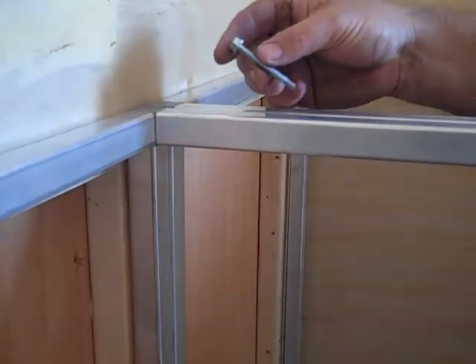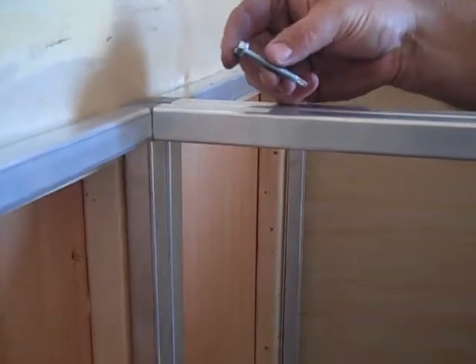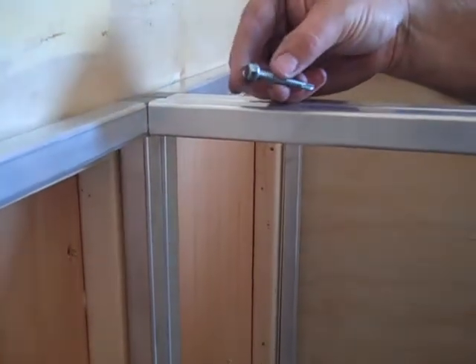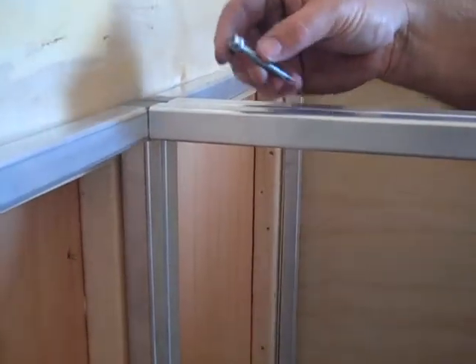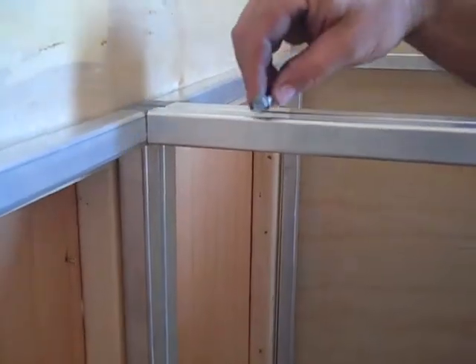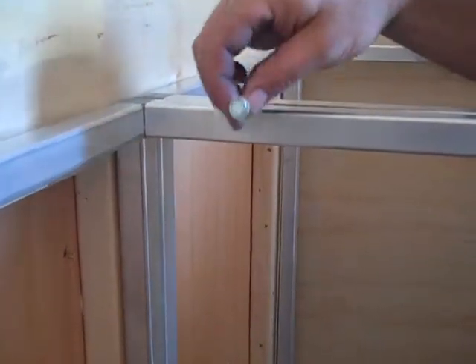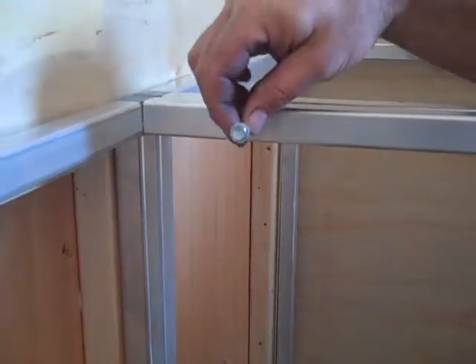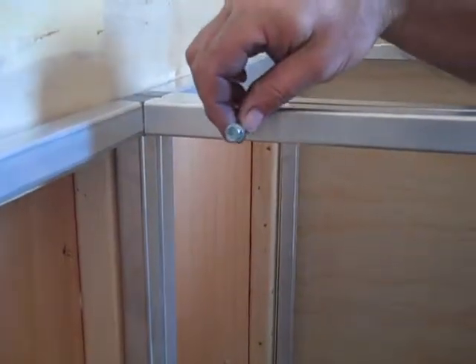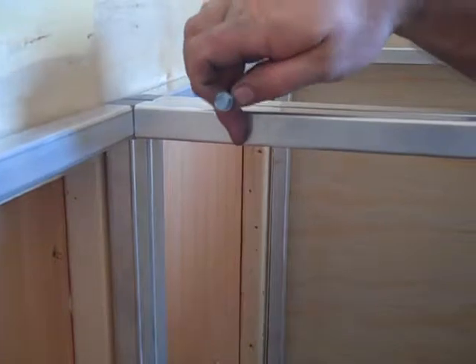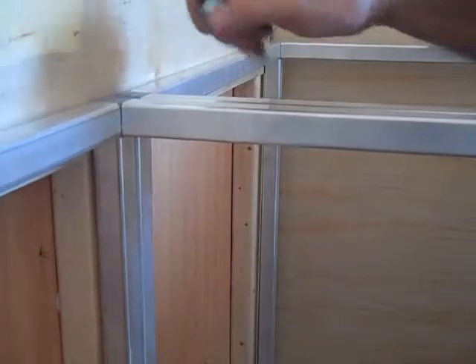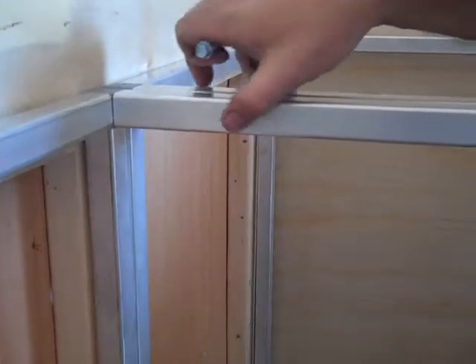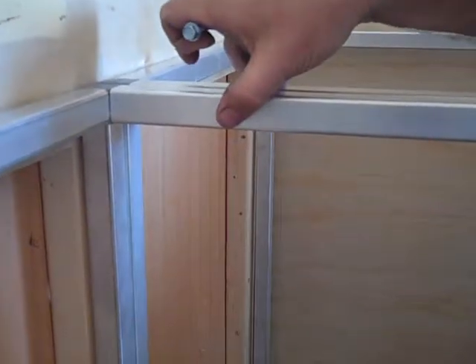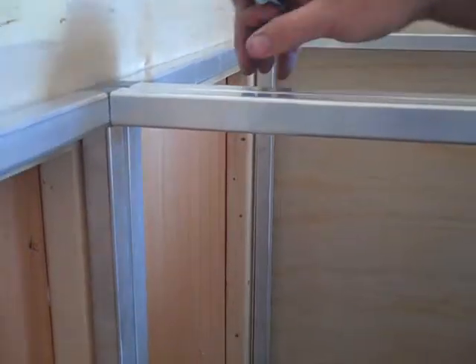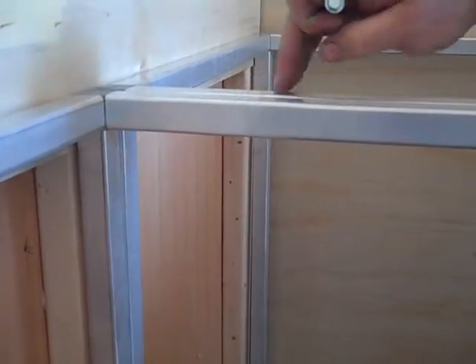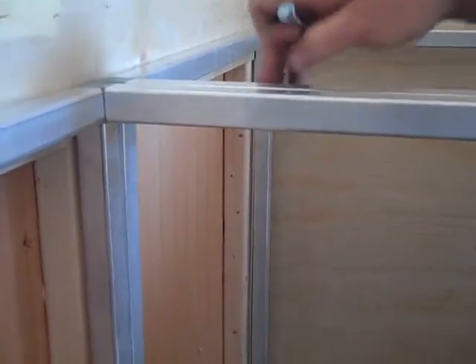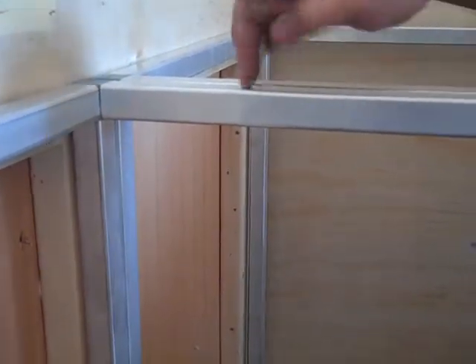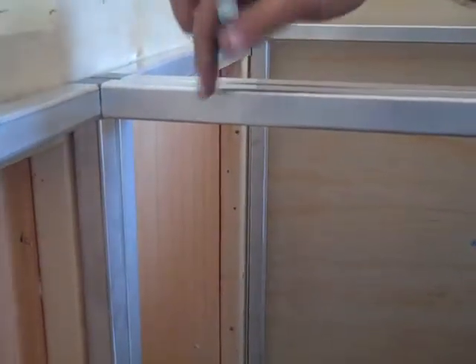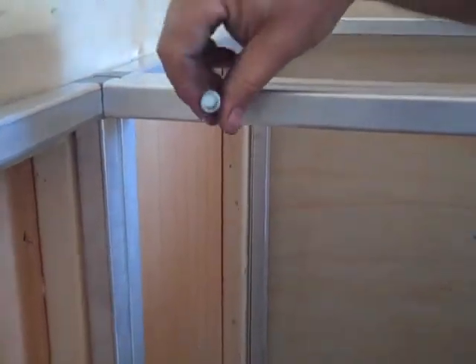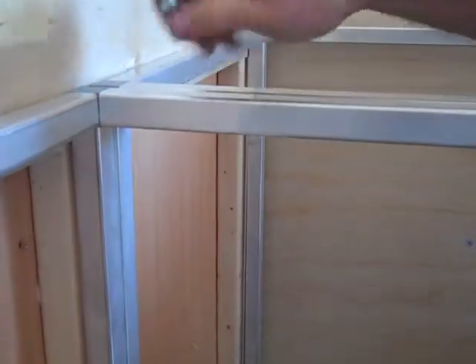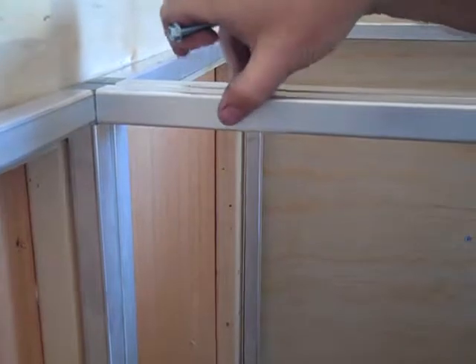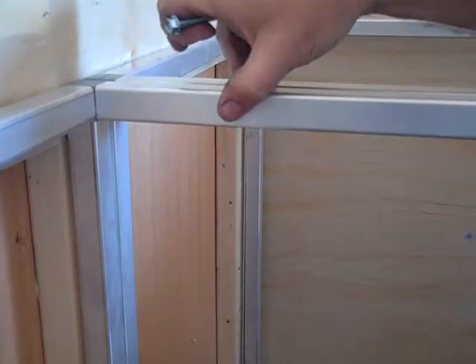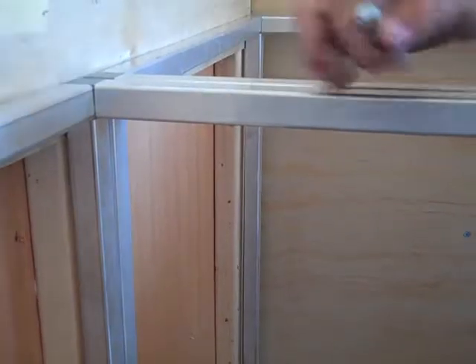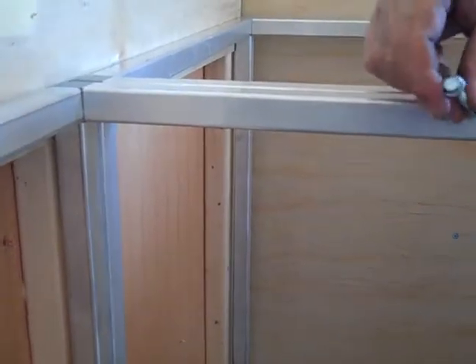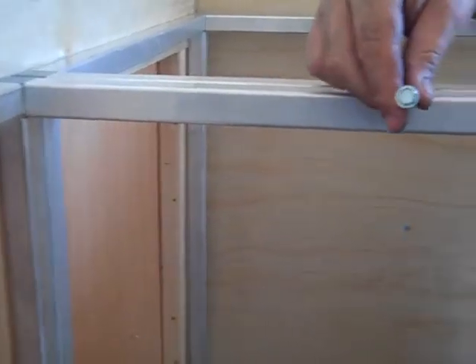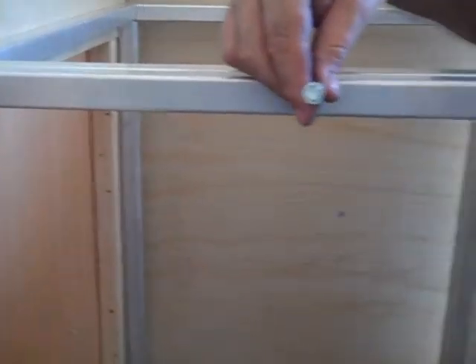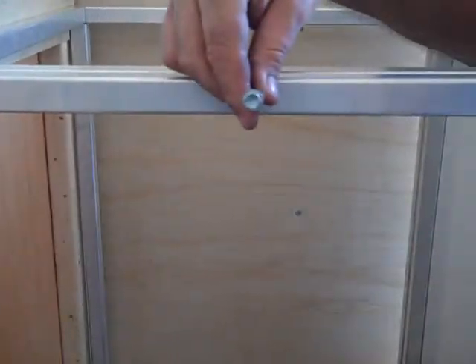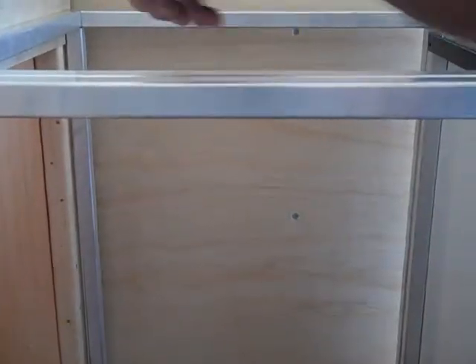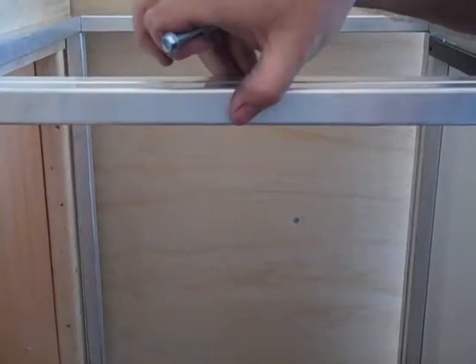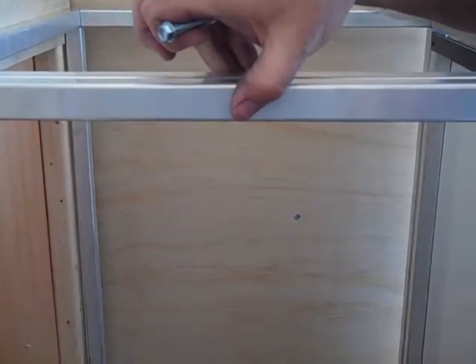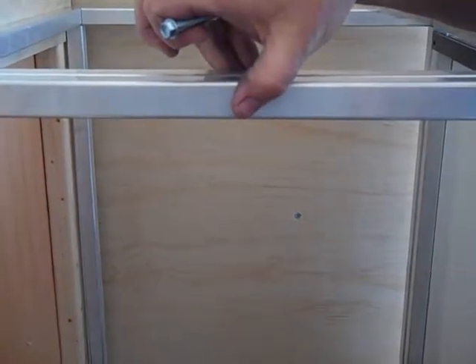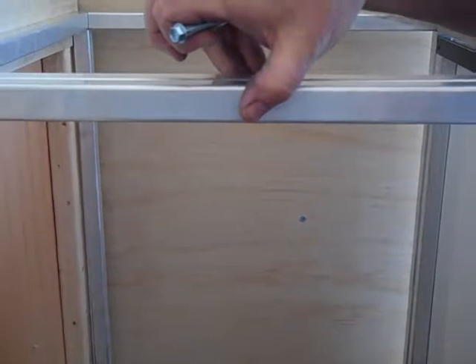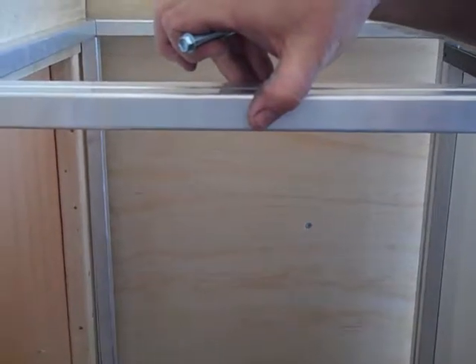You can use this screw here to screw through your tubing, and if you've got two cabinets, you can screw through there to hold them together. You could probably put it right in the center, and that would be enough to hold your cabinets together.